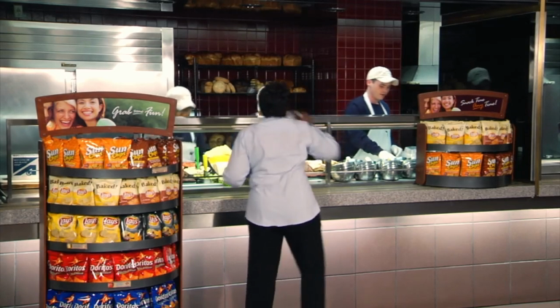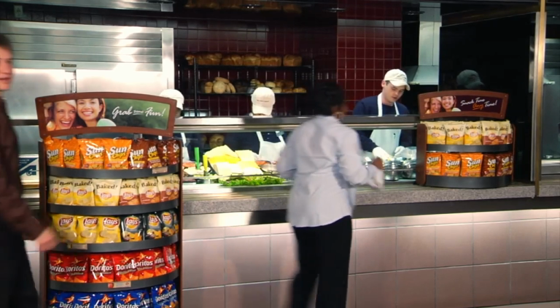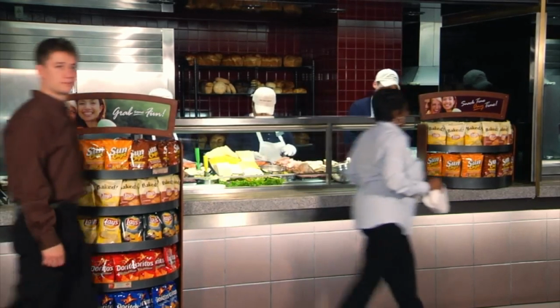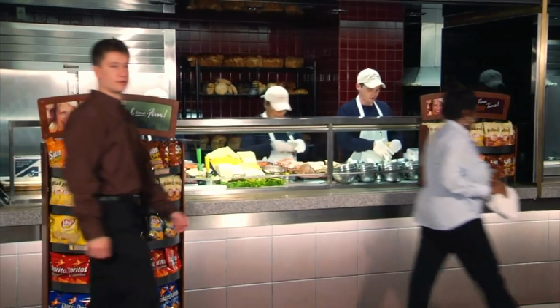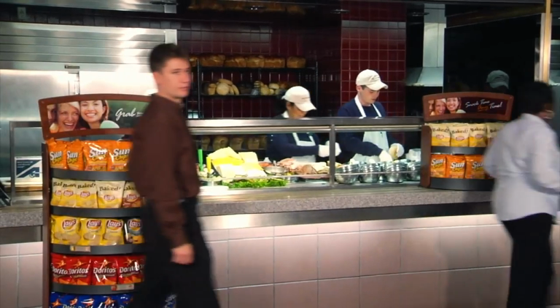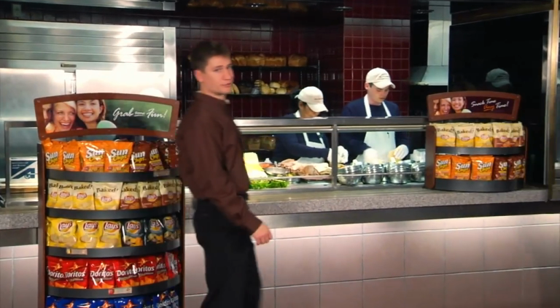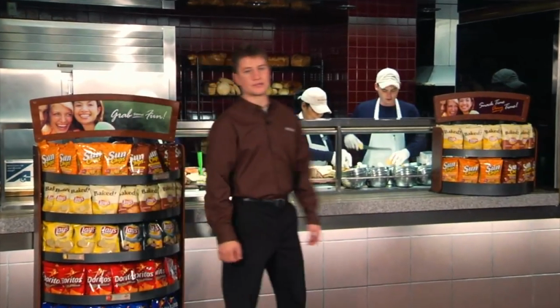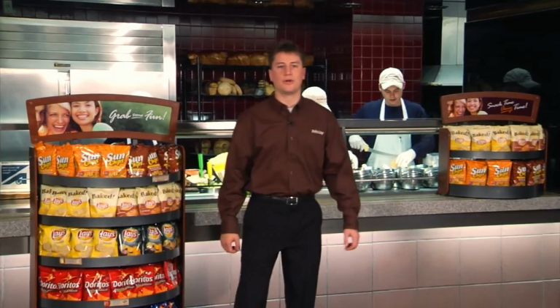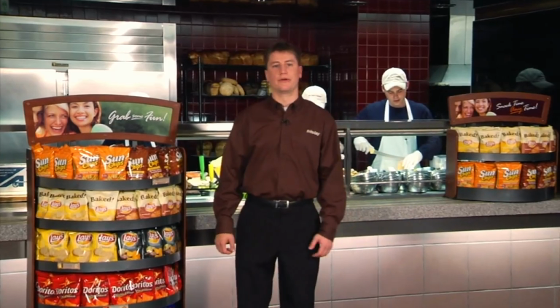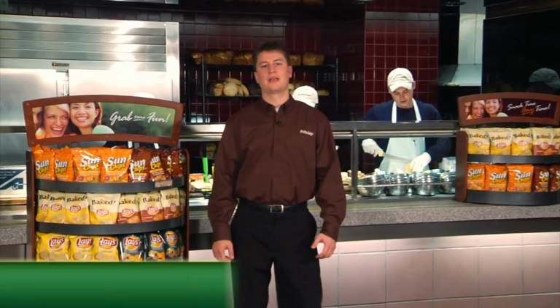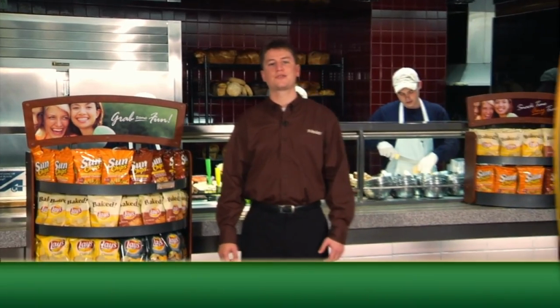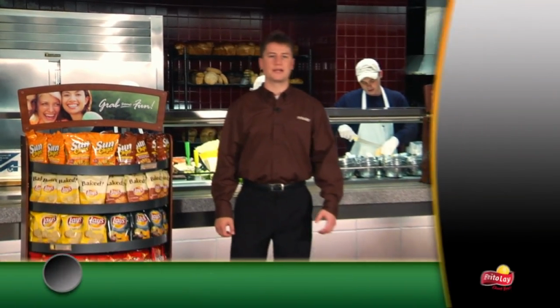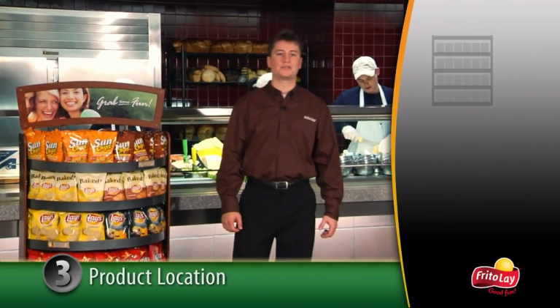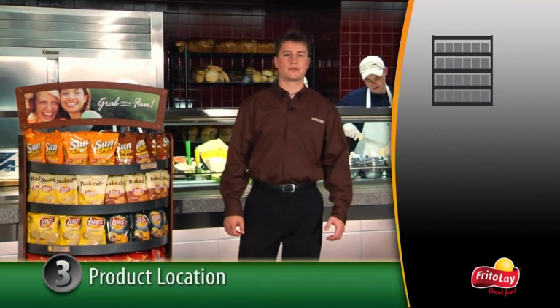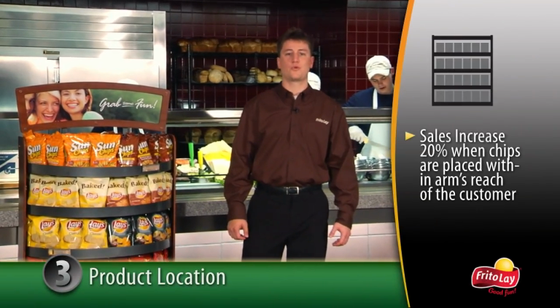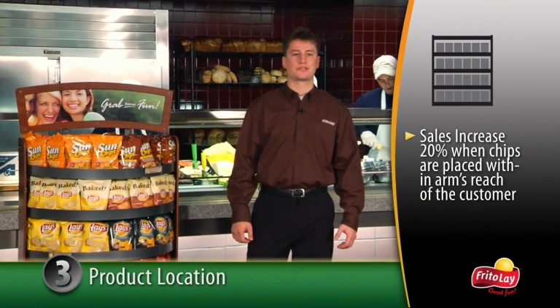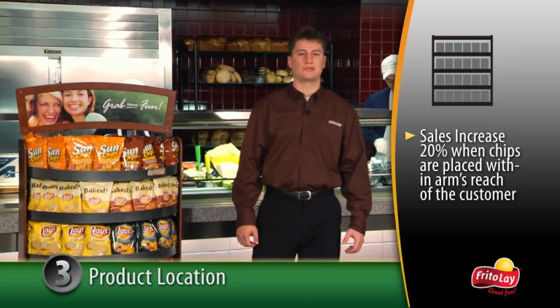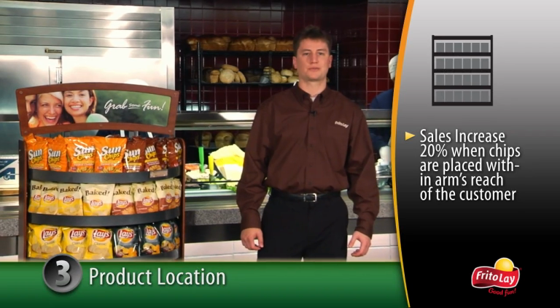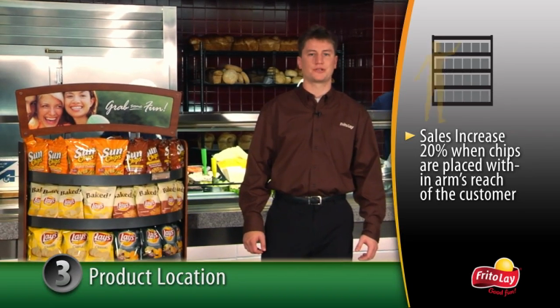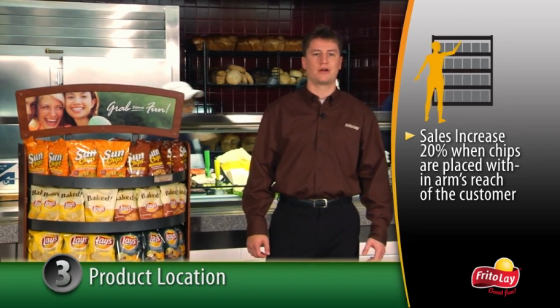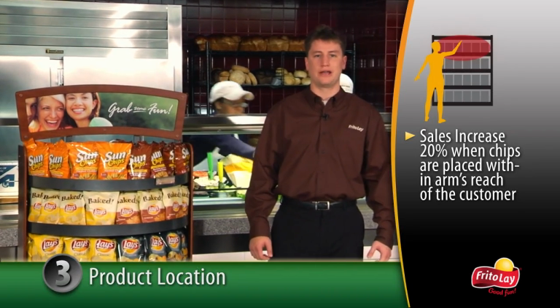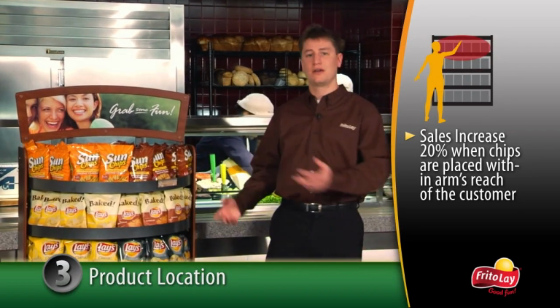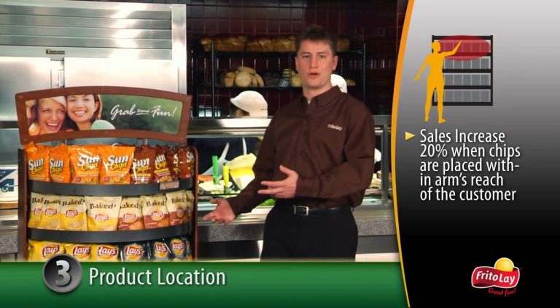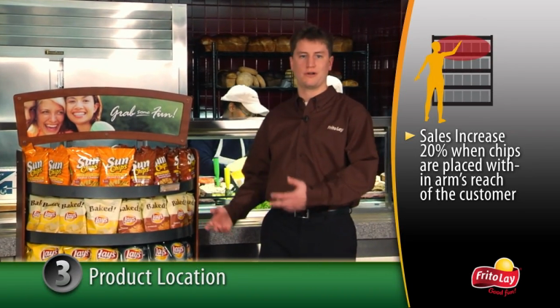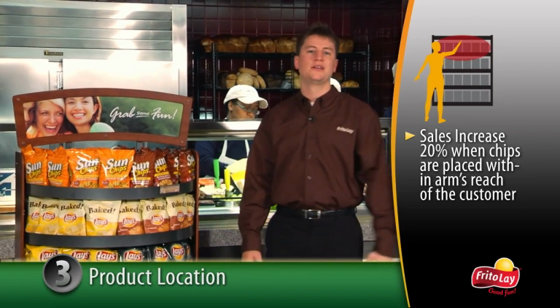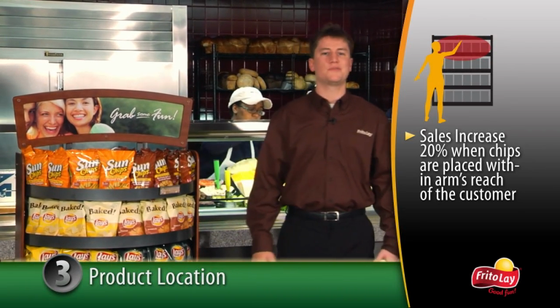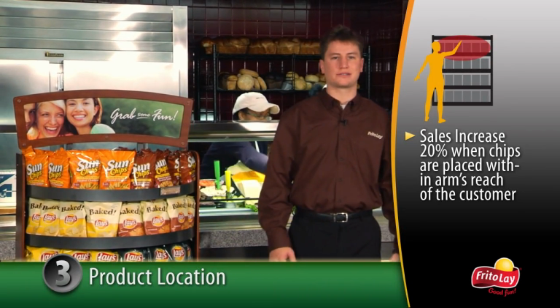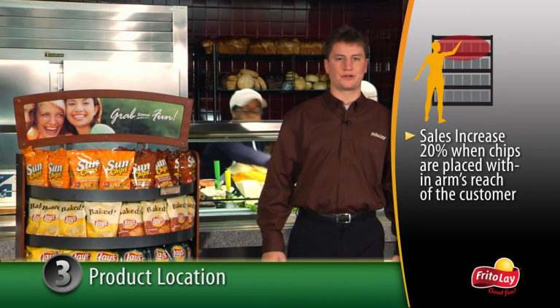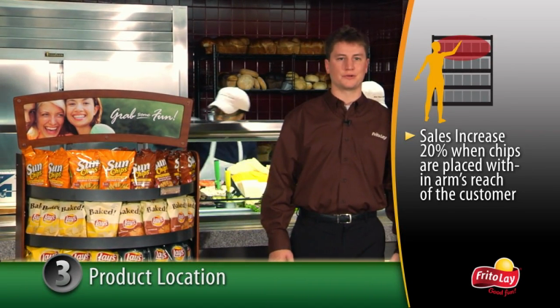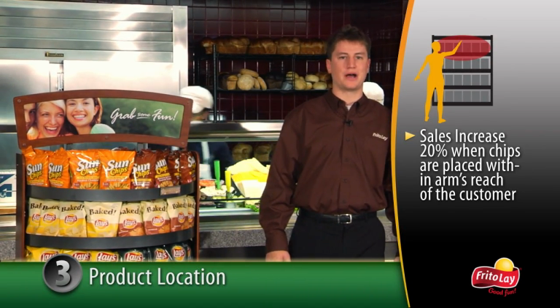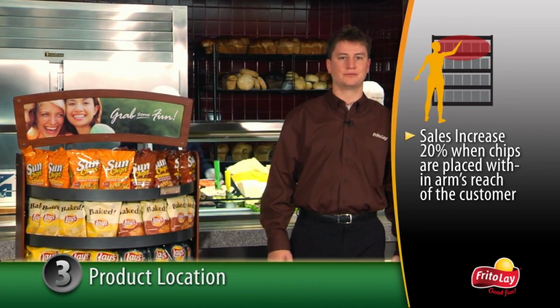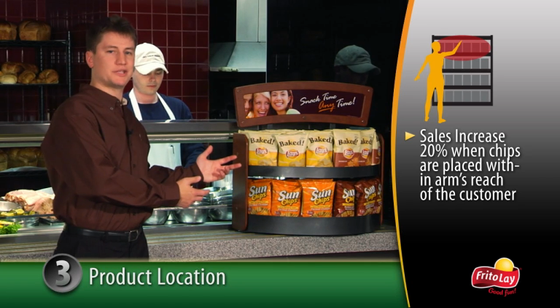The second best place to locate a product rack is at the point of order. In-store tests prove sales rose by 20% when snacks were positioned within arm's length of the point of order. So keep your racks as close to your customers as possible.